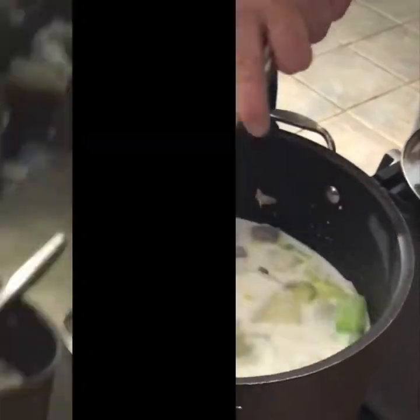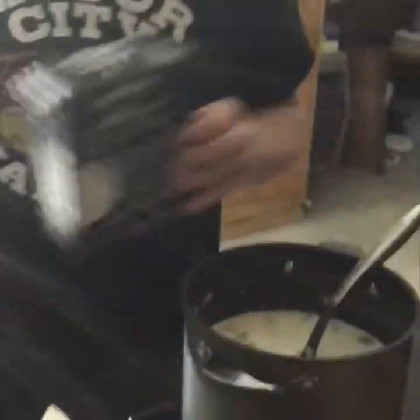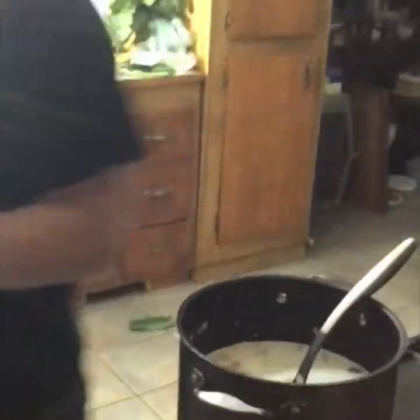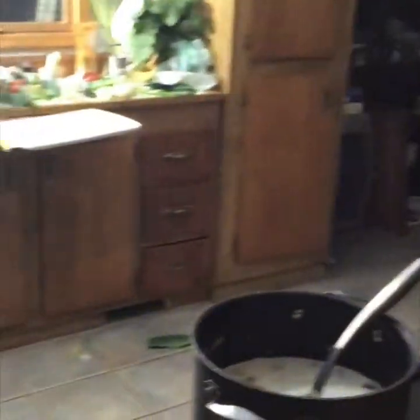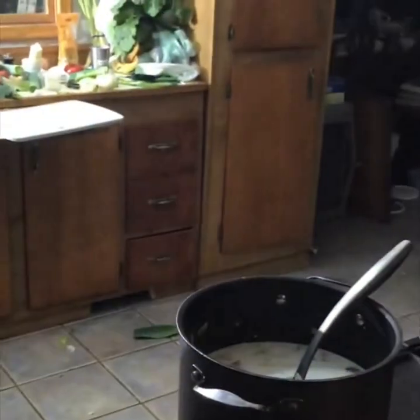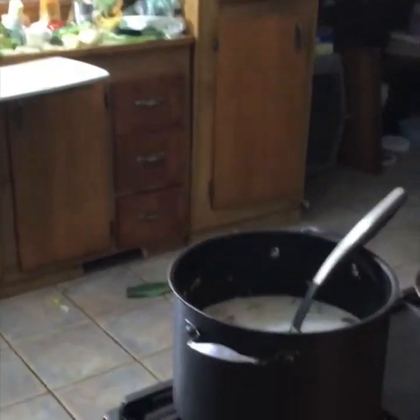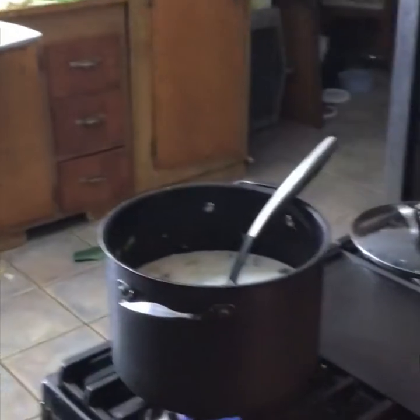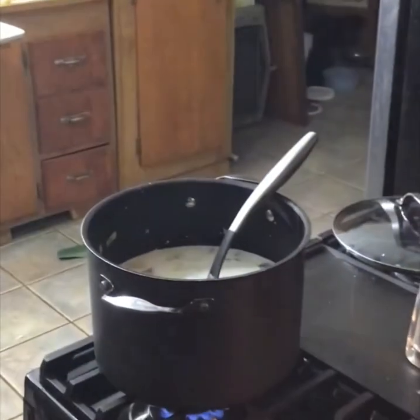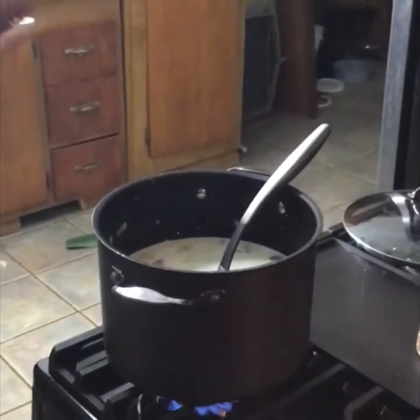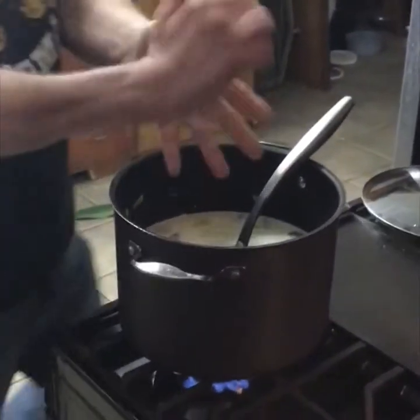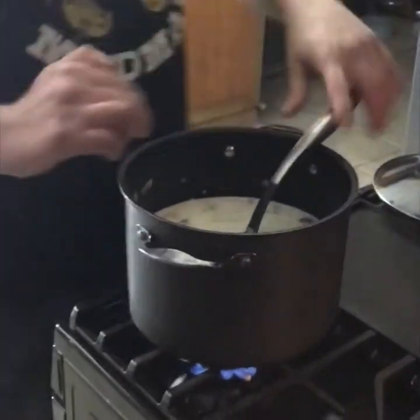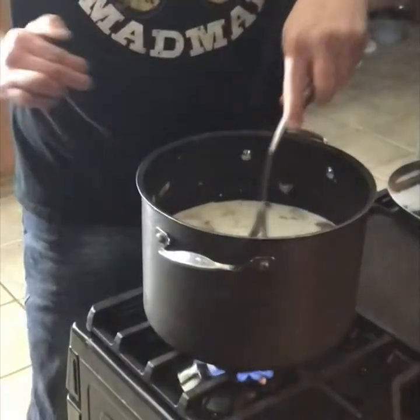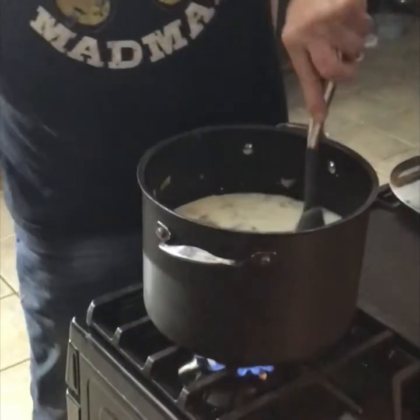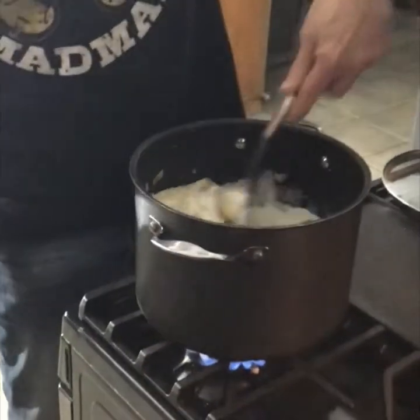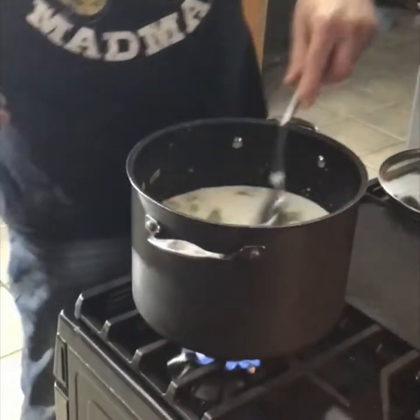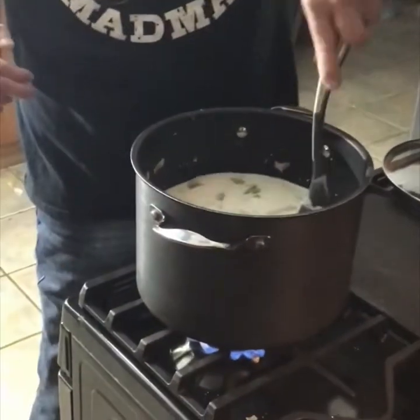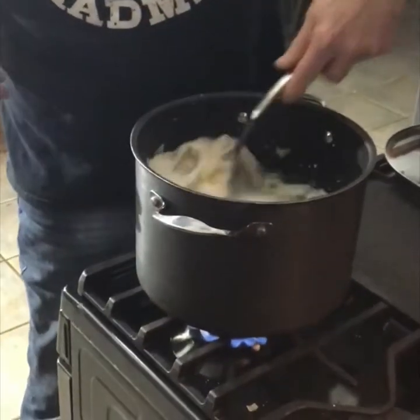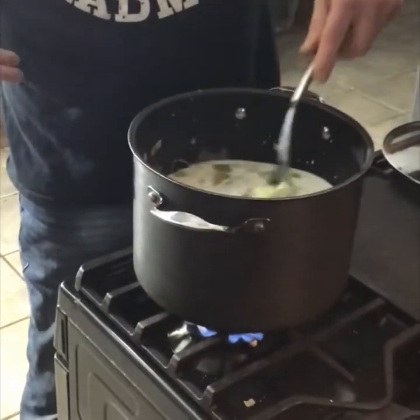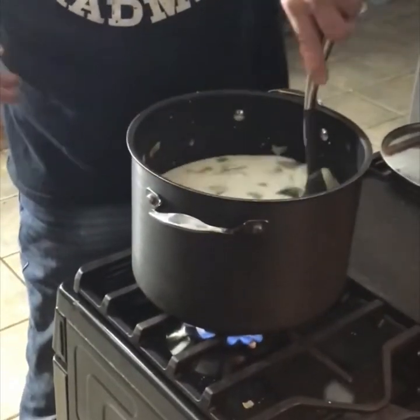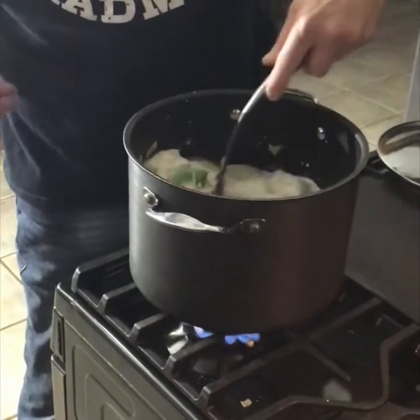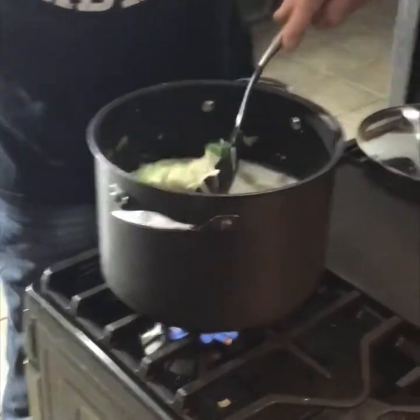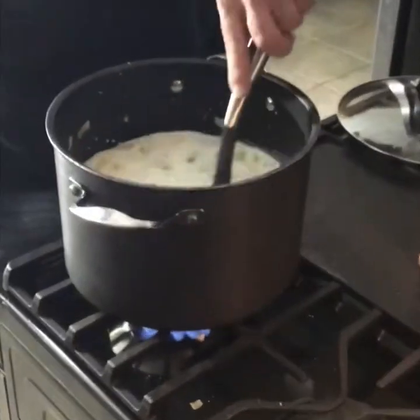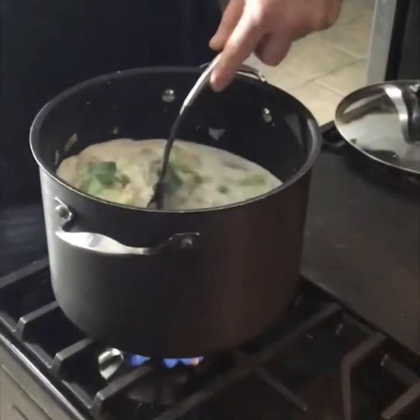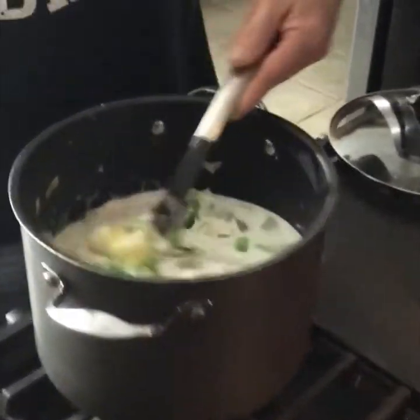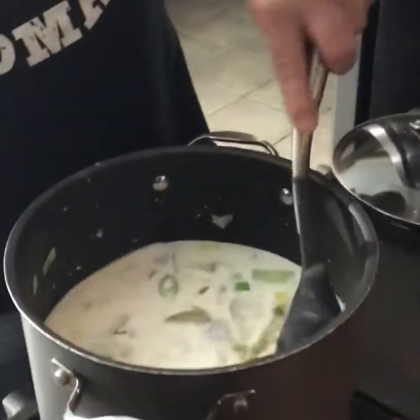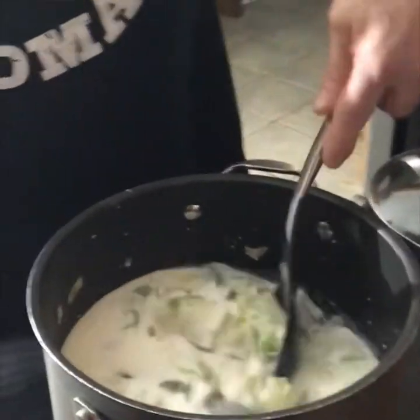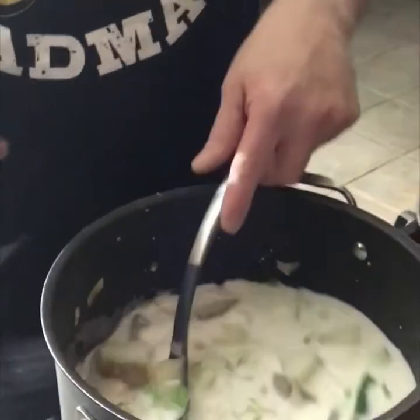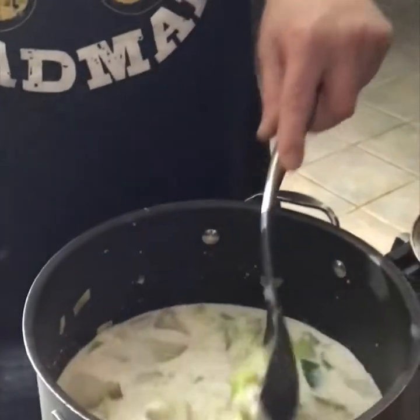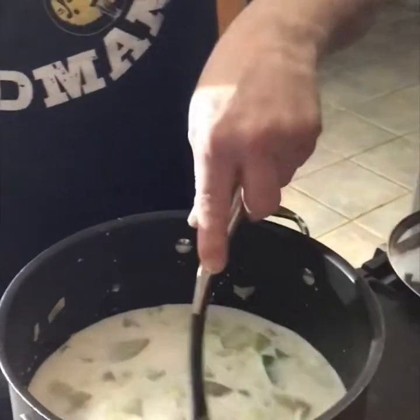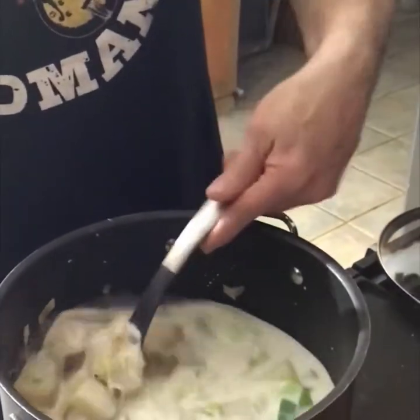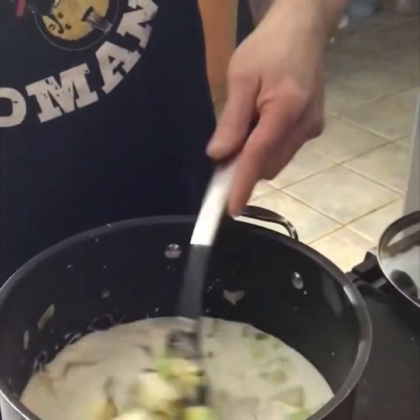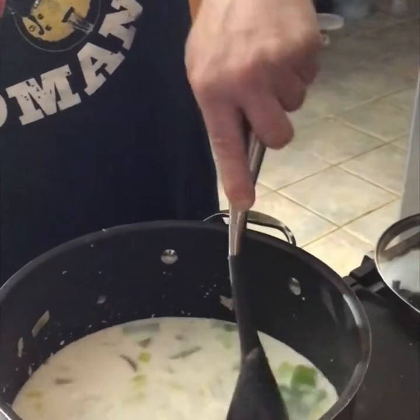Got another tablespoon of salt in here. I know it sounds like a lot of salt, but we've got a lot of sweetness going on here. Just taste the soup as it goes along. Remember: you can always add more, but you can't always take it out.